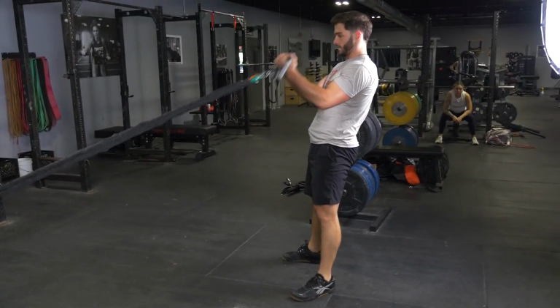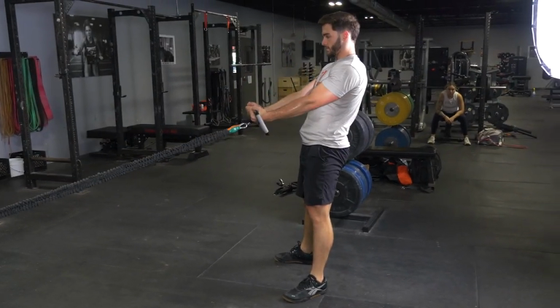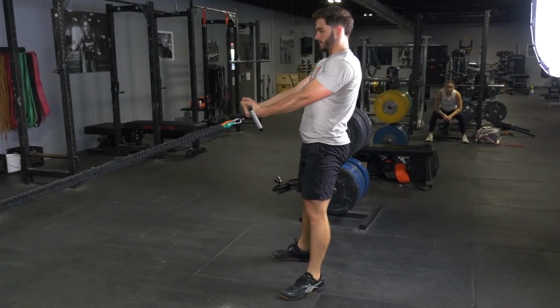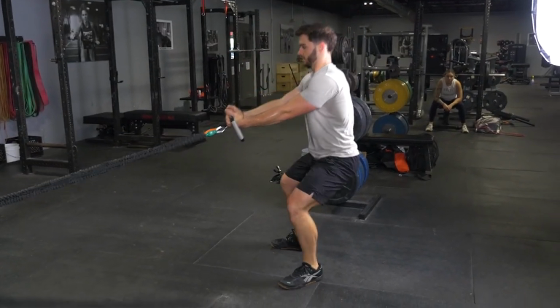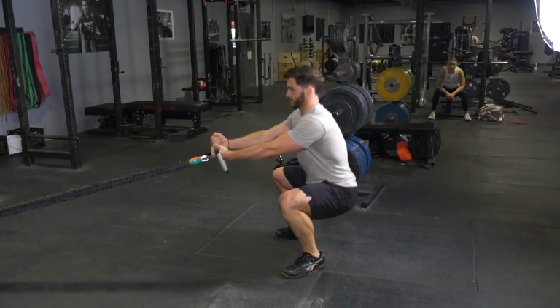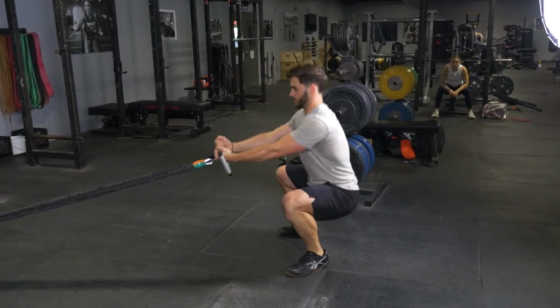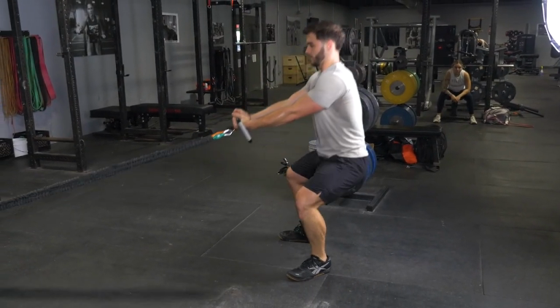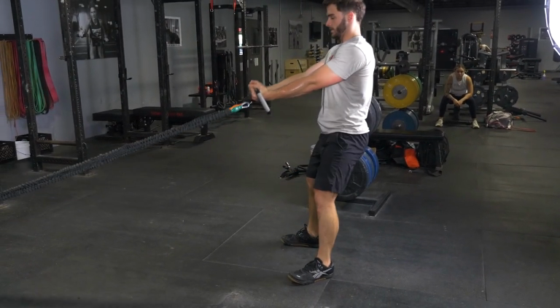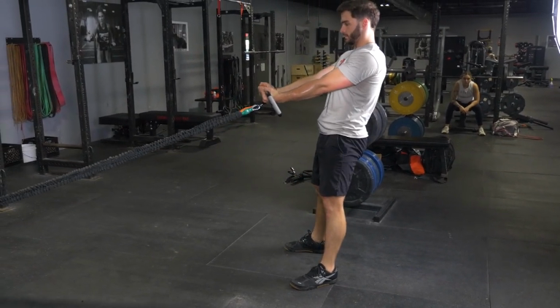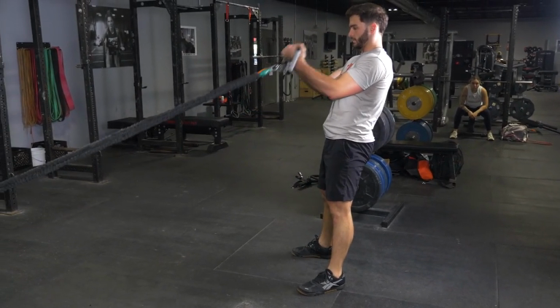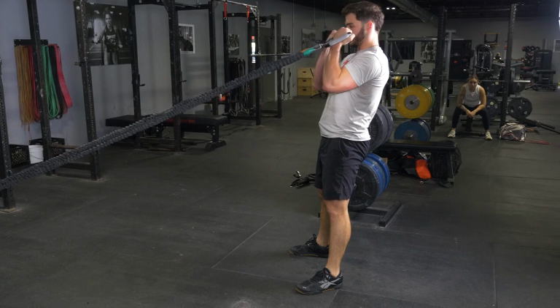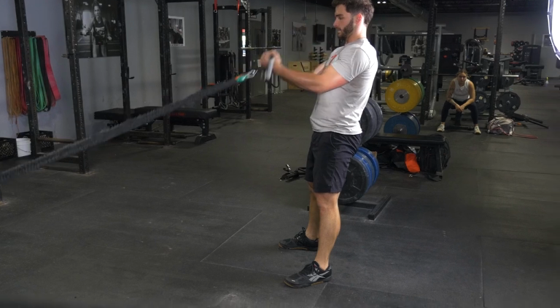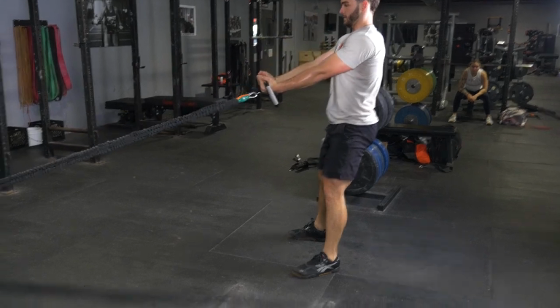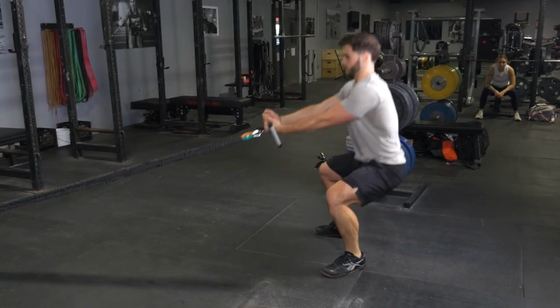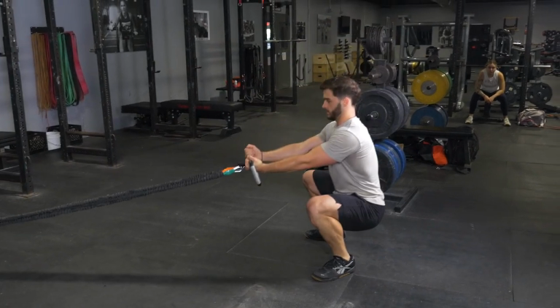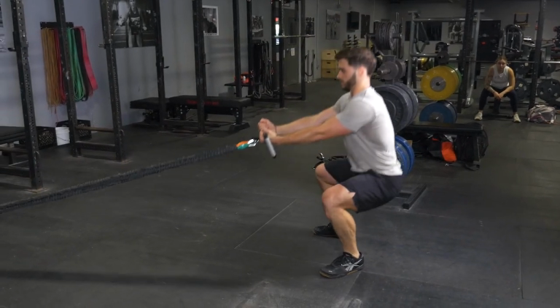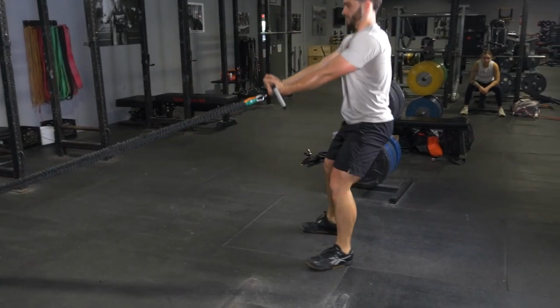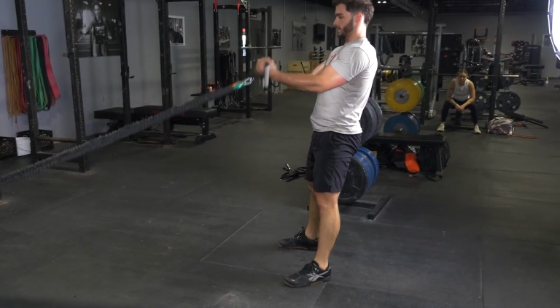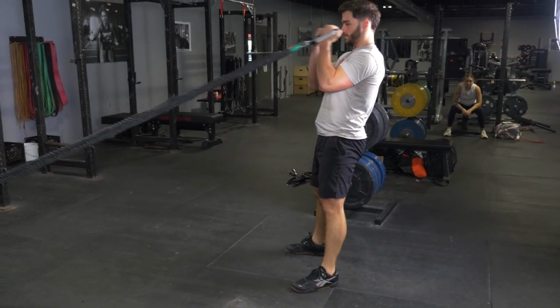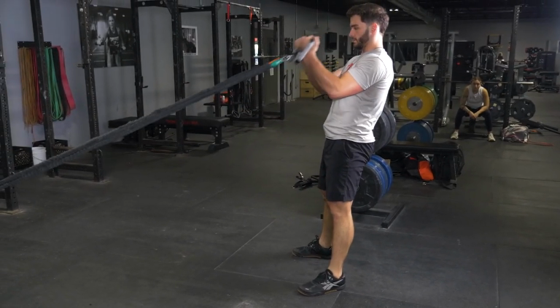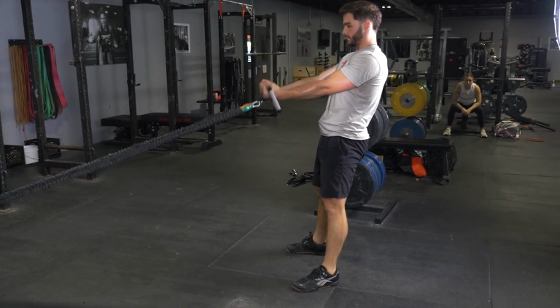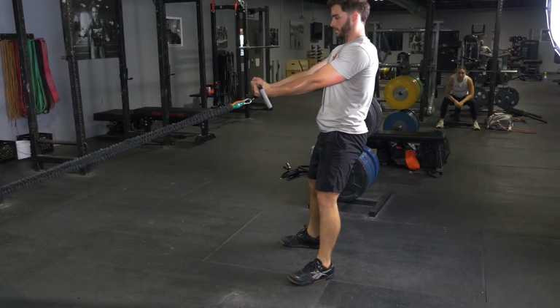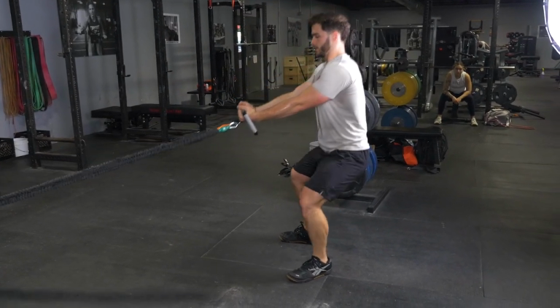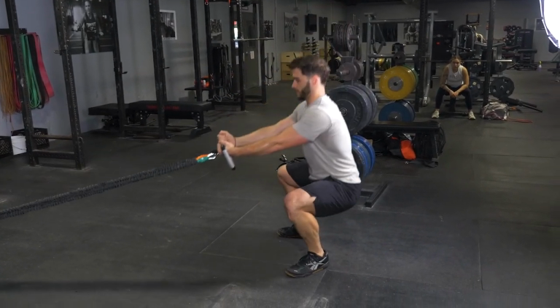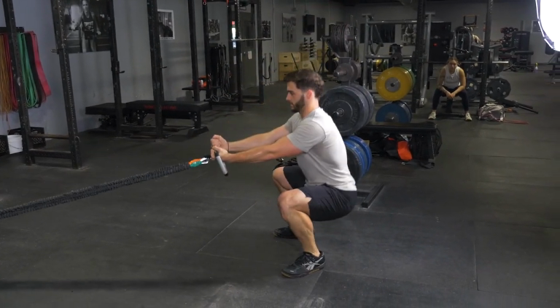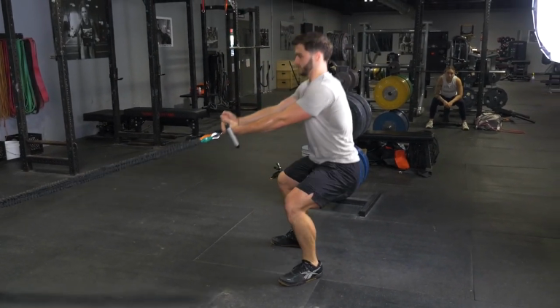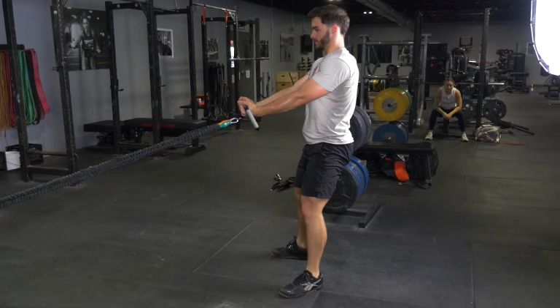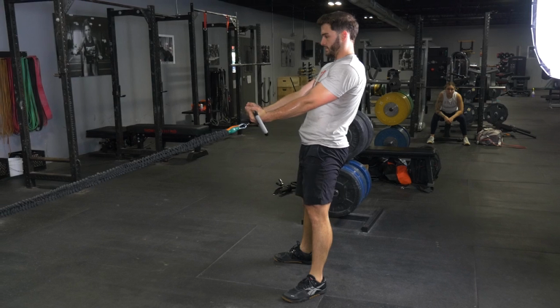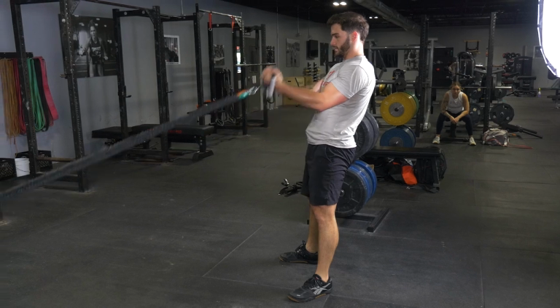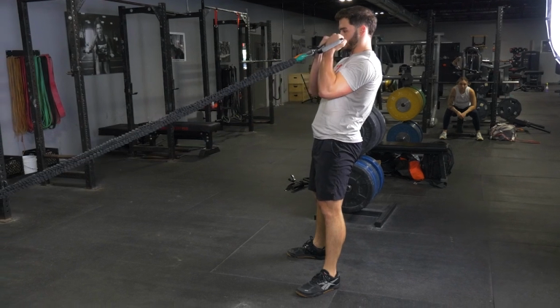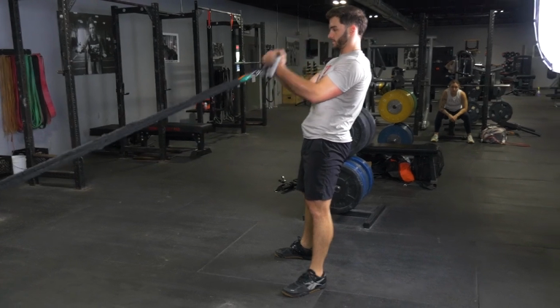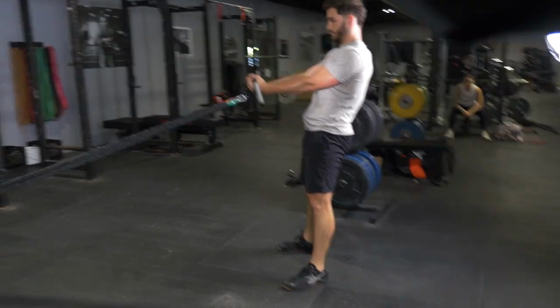To begin the movement, push your hips back, knees out, and squat down keeping your weight on your heels until the top of your thighs are parallel with the floor or below. Stand back up.